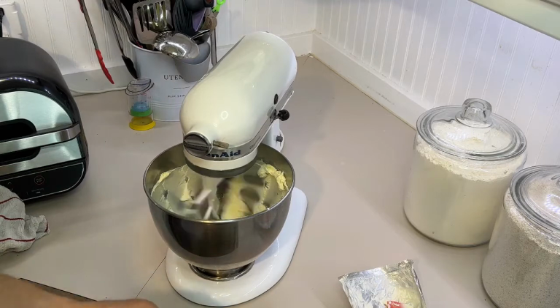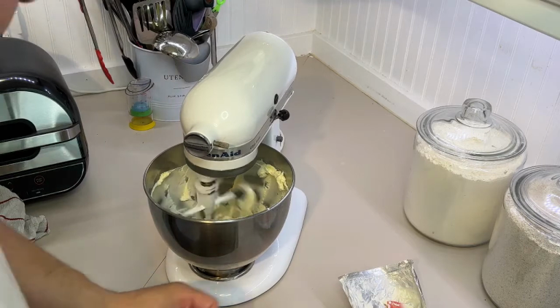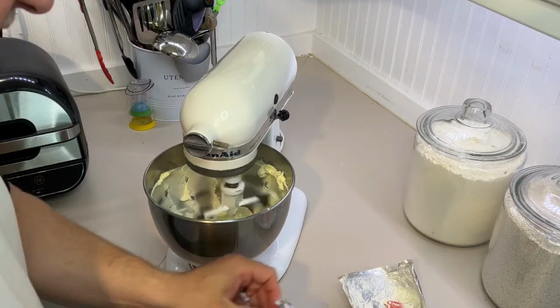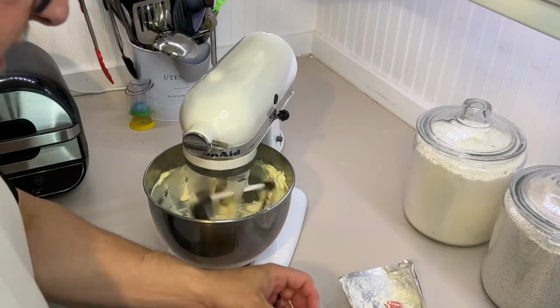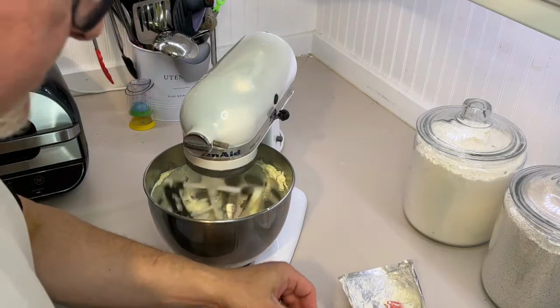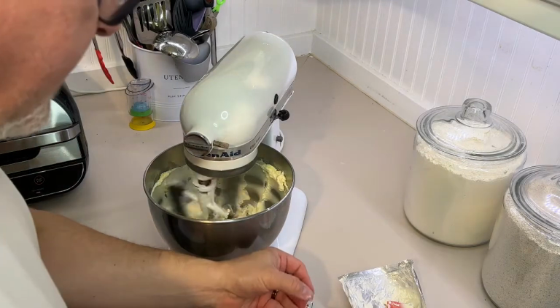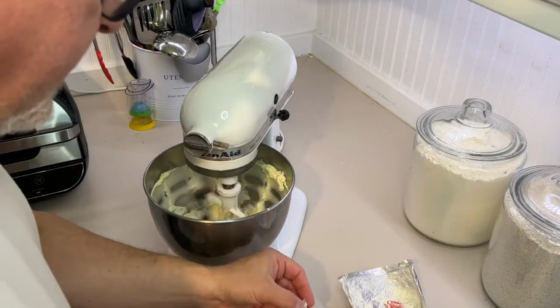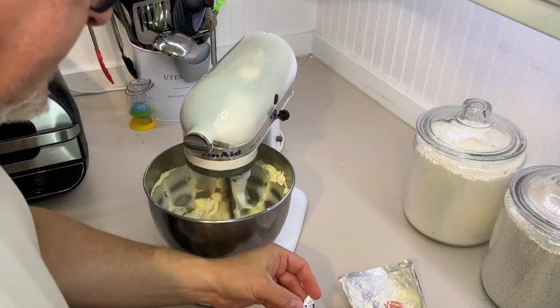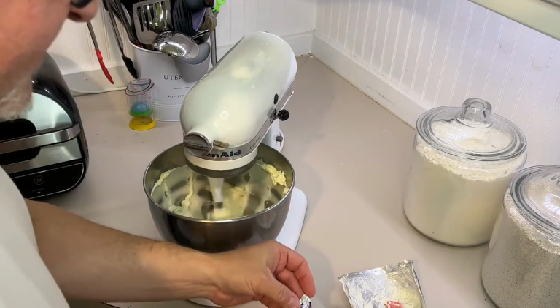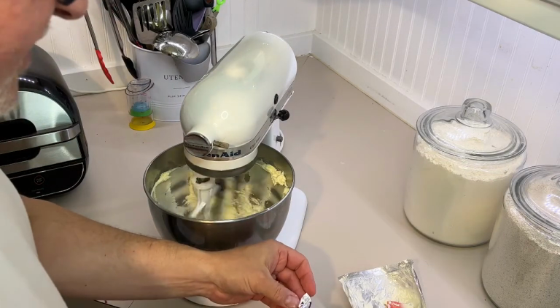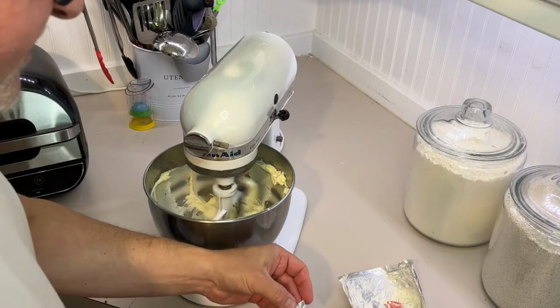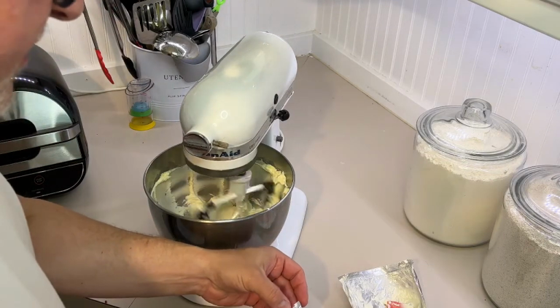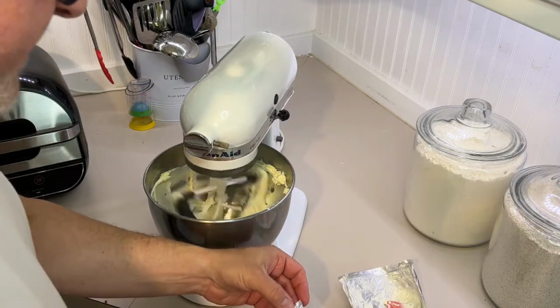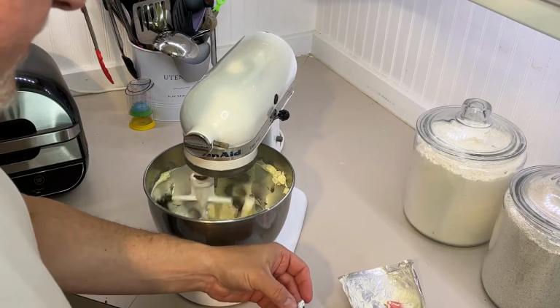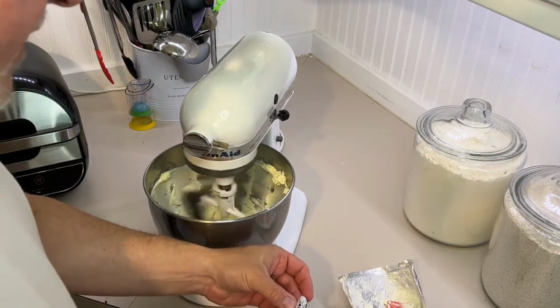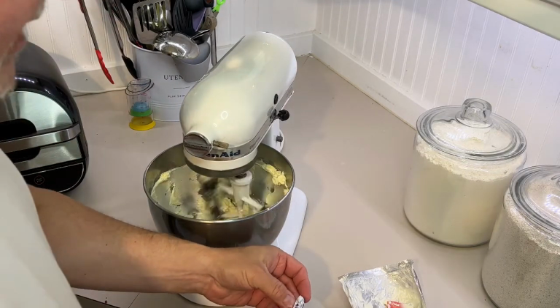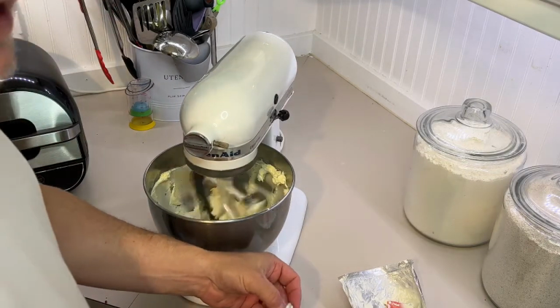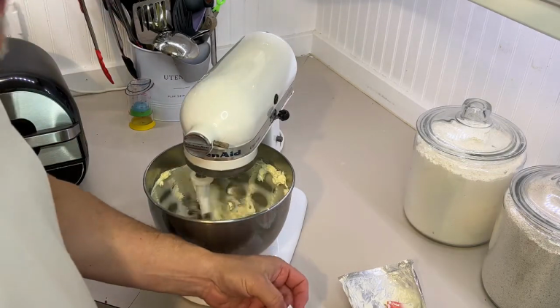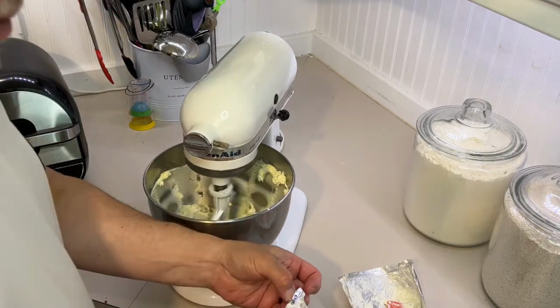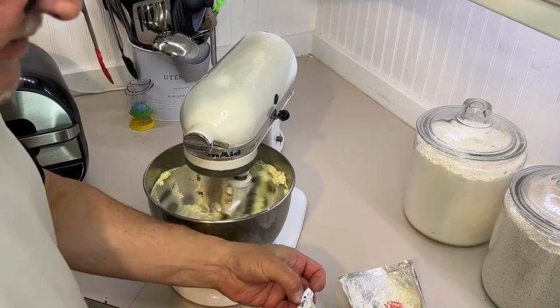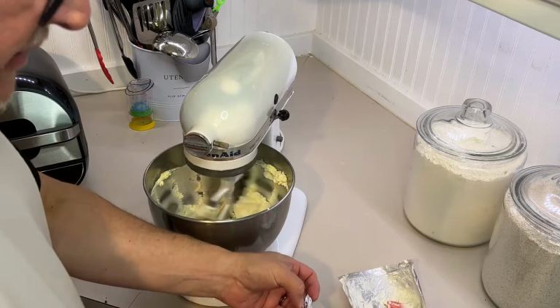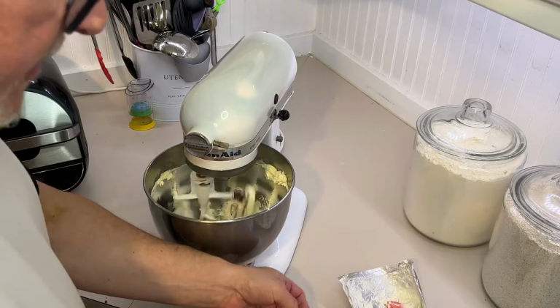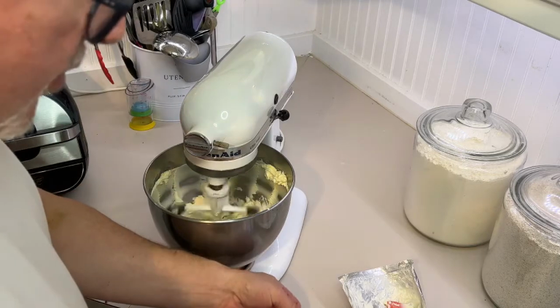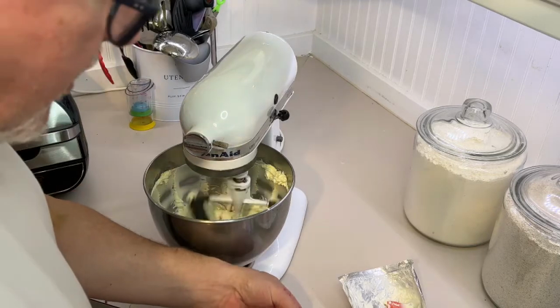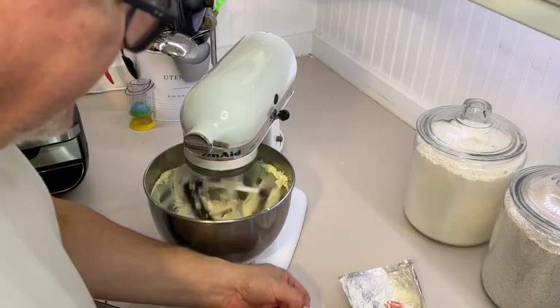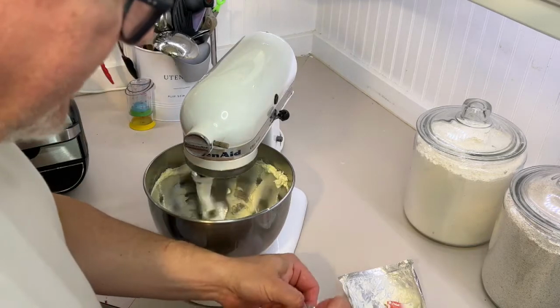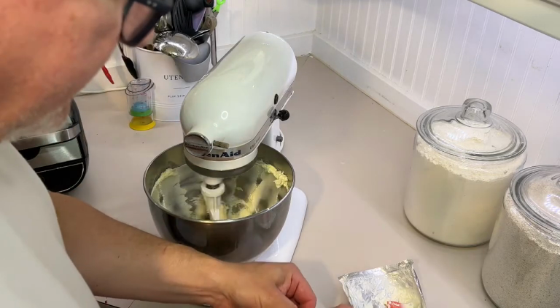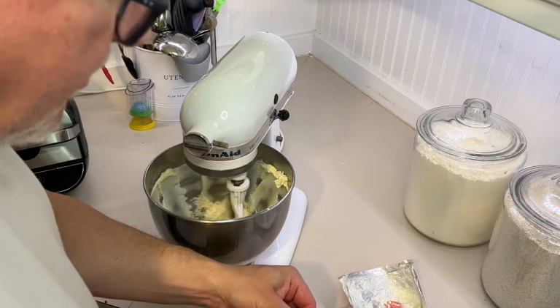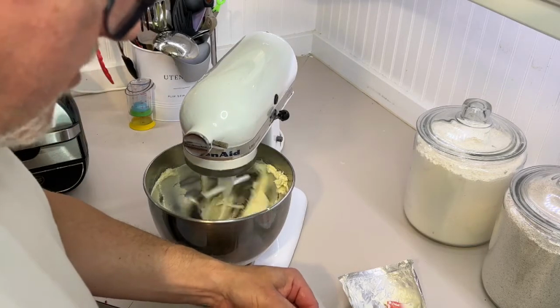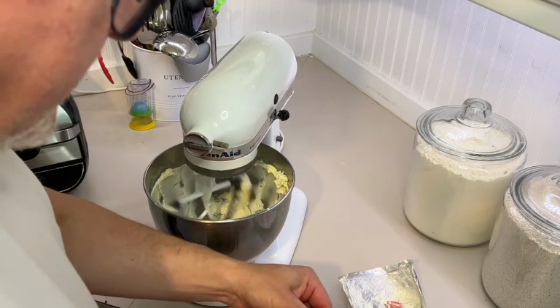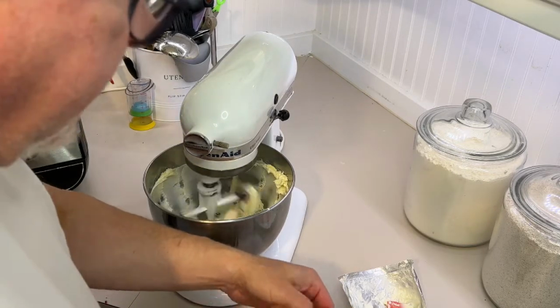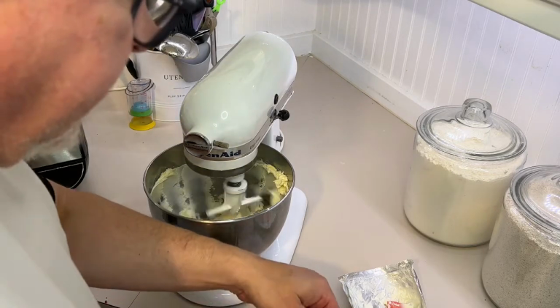We have a second block of cream cheese — also room temperature. I actually throw this in a little bit of warm water to get it a little warmer than room temperature.